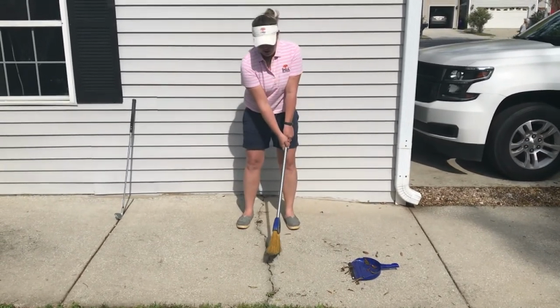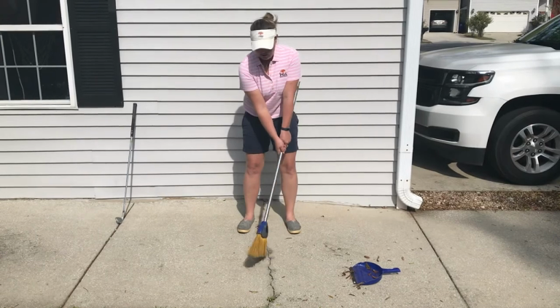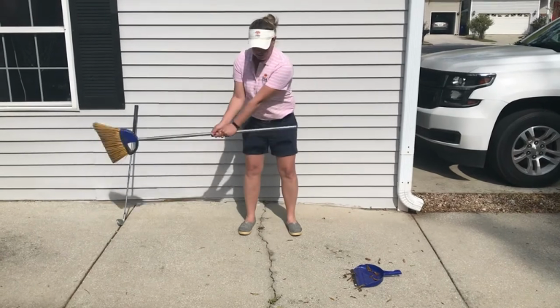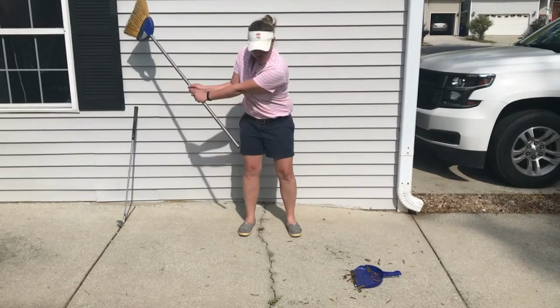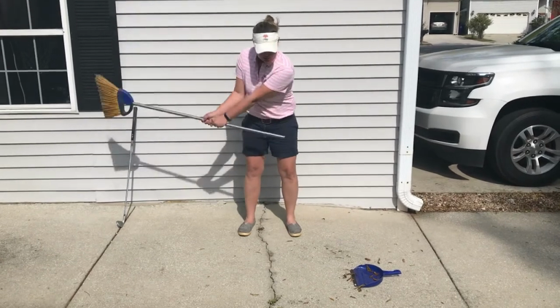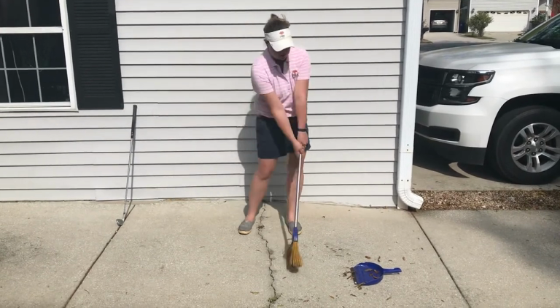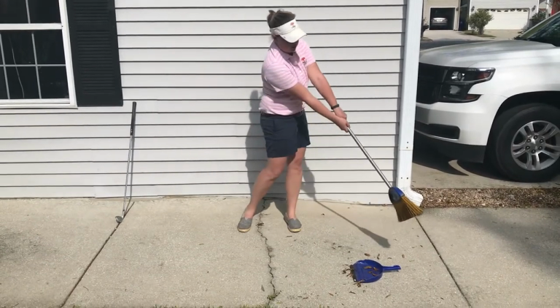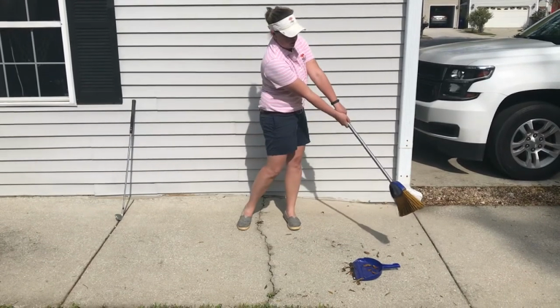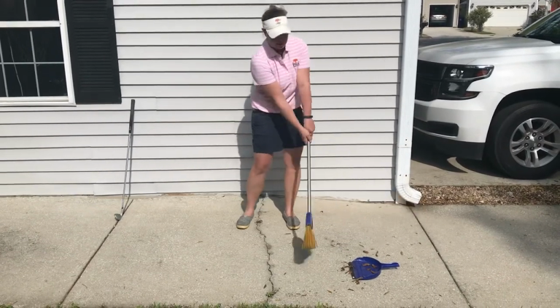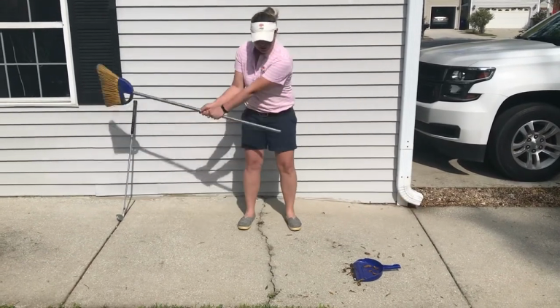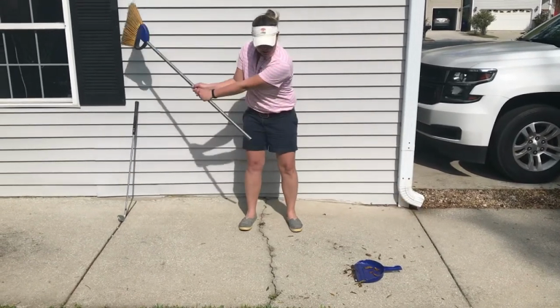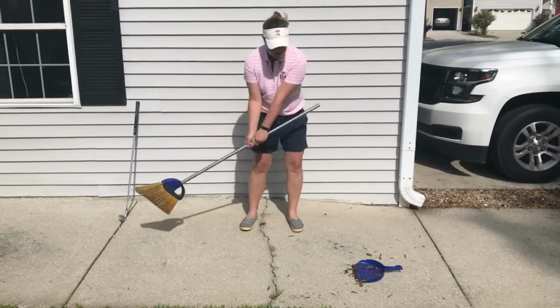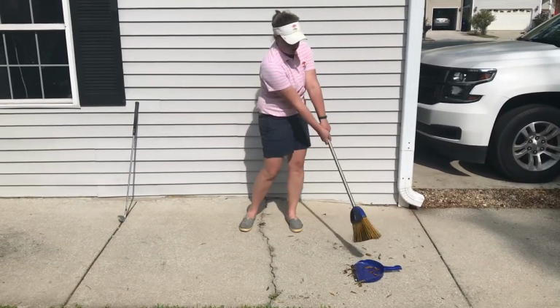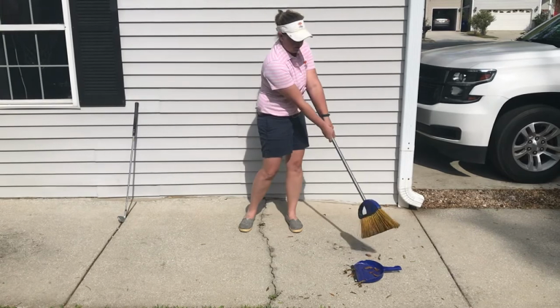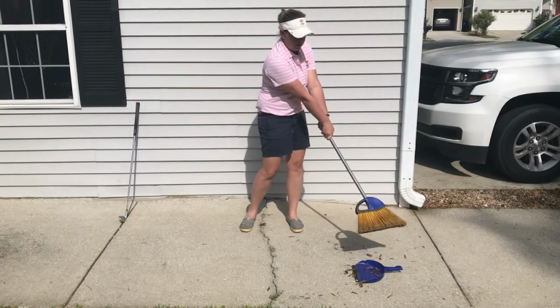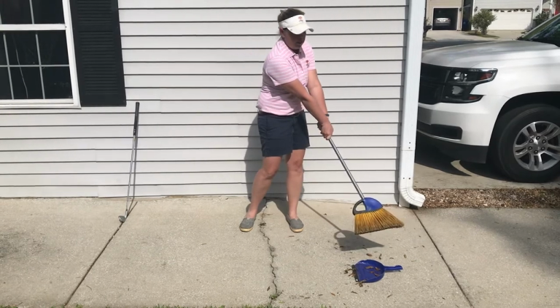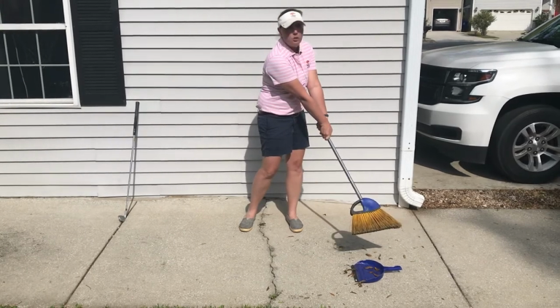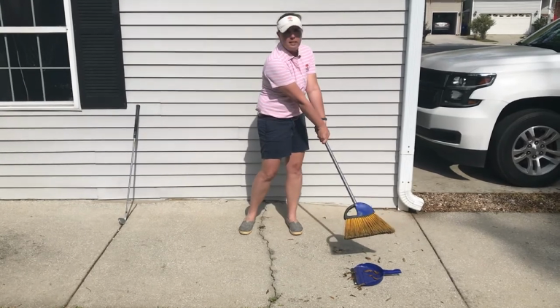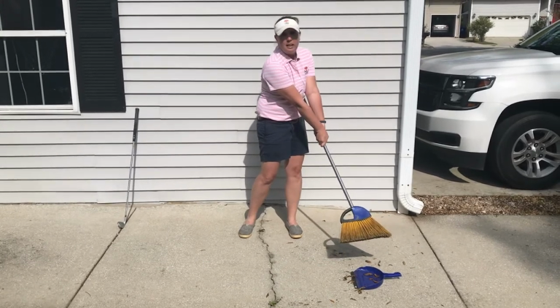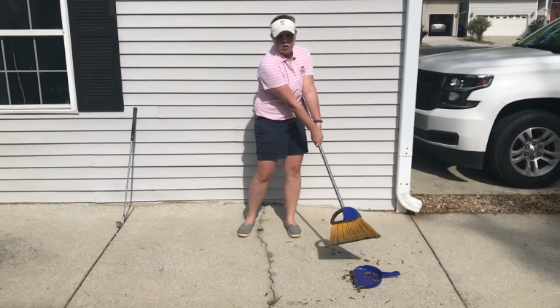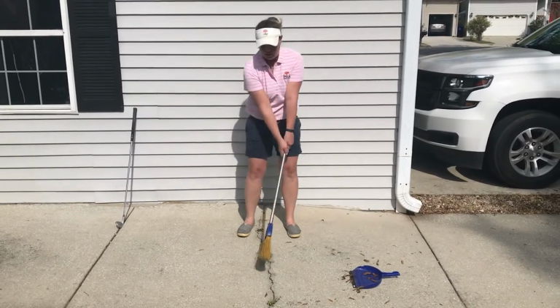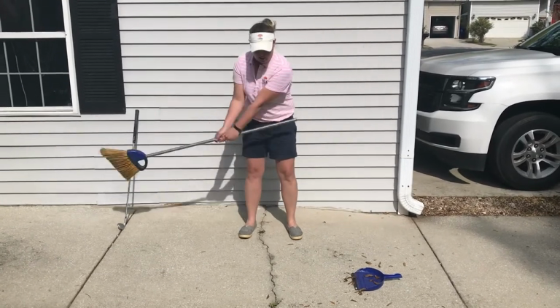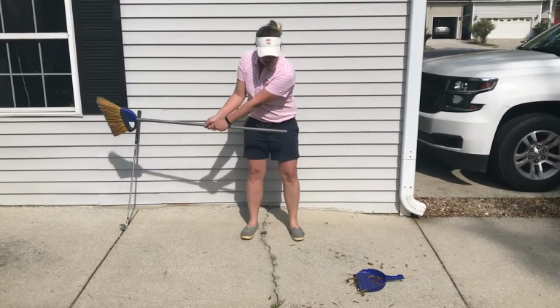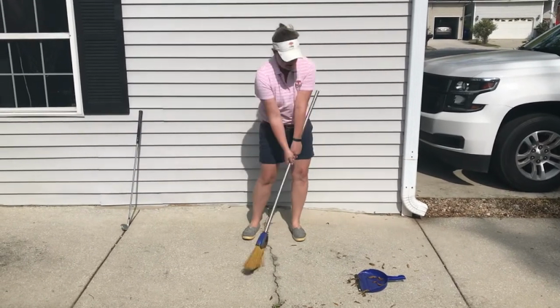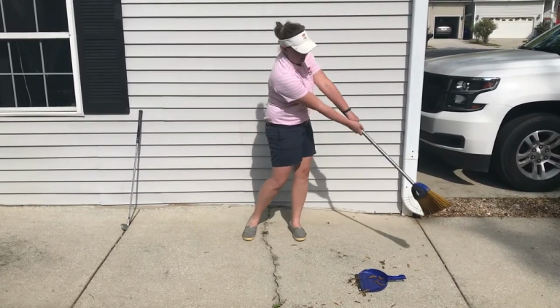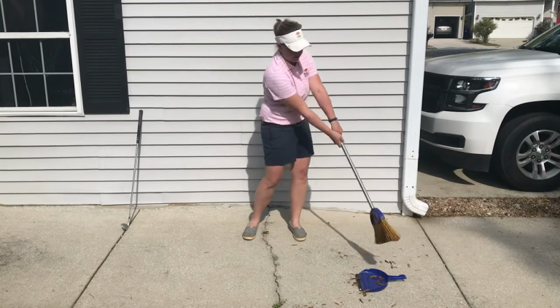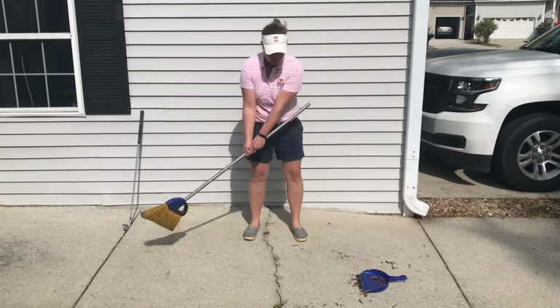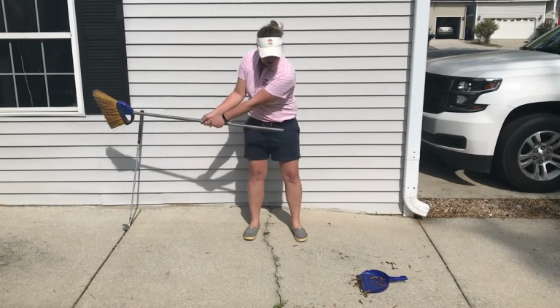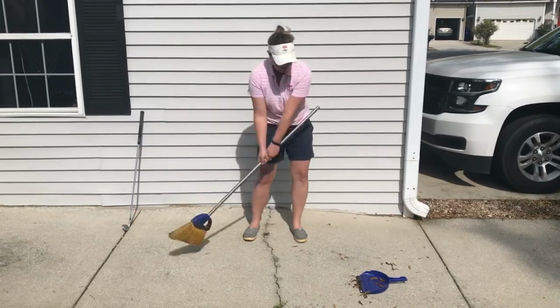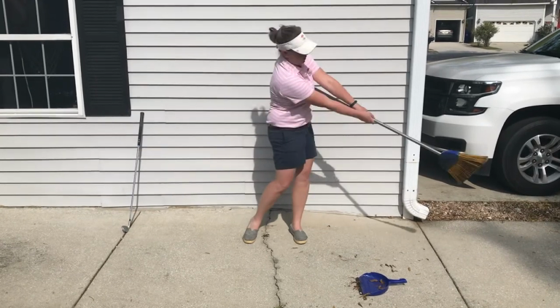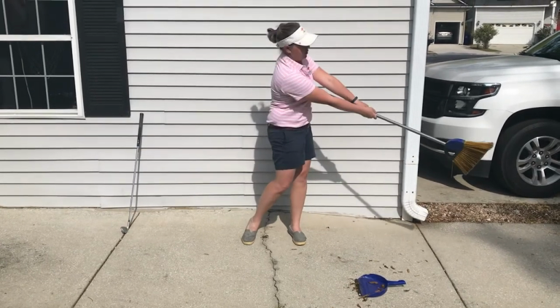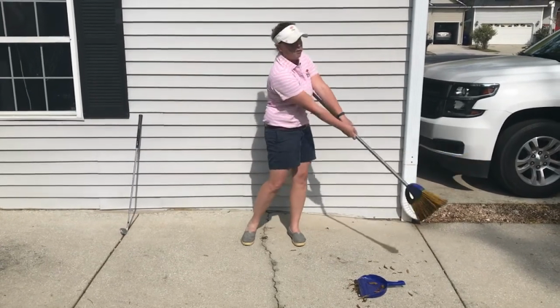I can even take a little bit bigger of a swing and practice sweeping into my dustpan, making sure that my club face isn't twisting and turning, and I can add my hips to even get a little bit more power to make those leaves go really far.